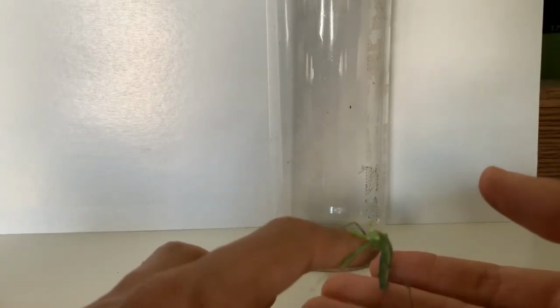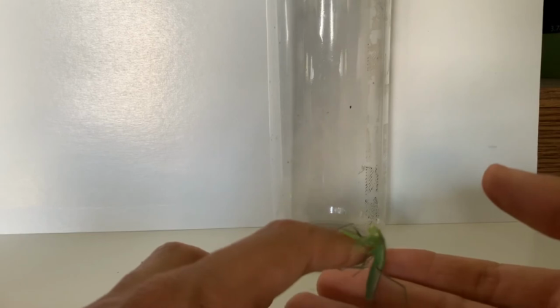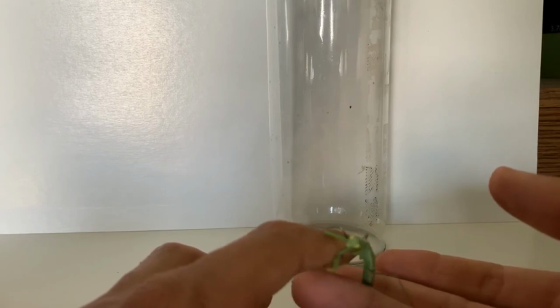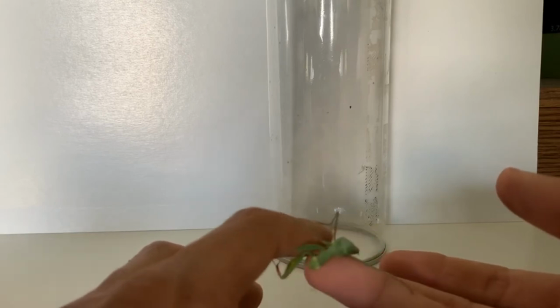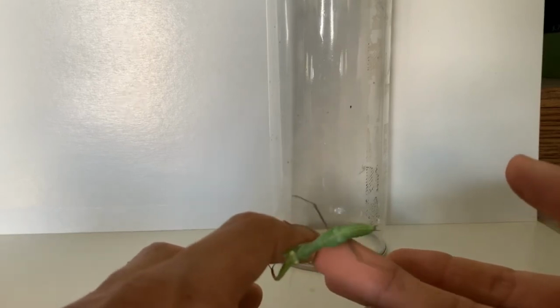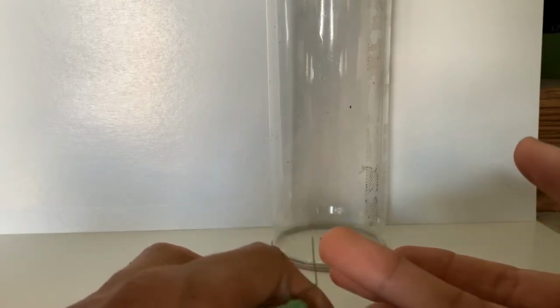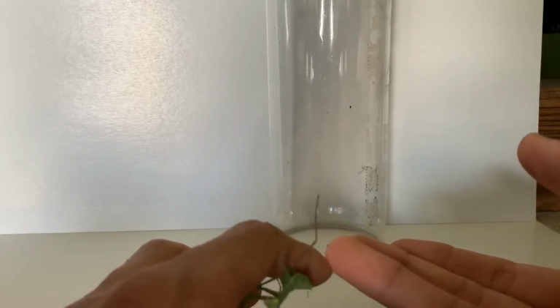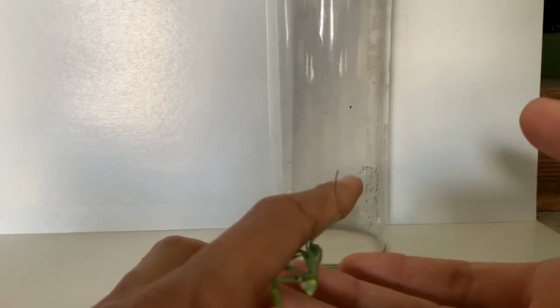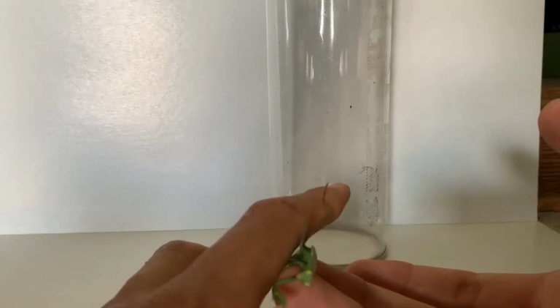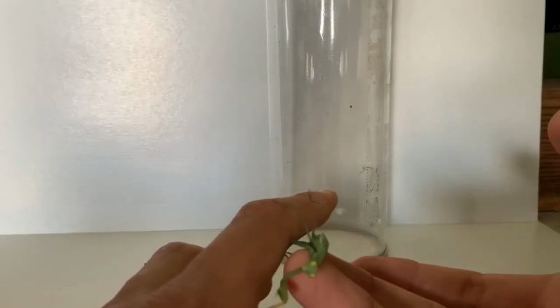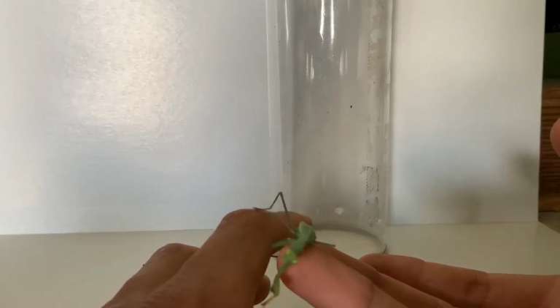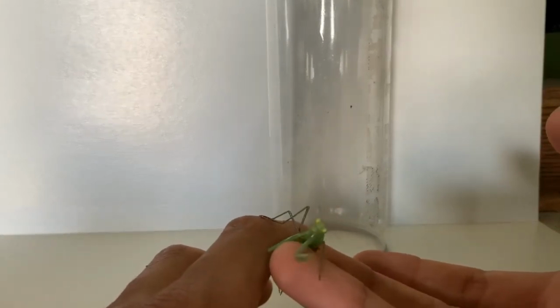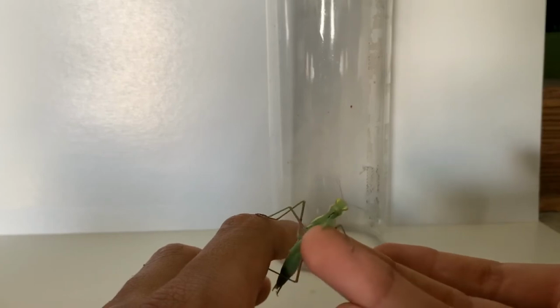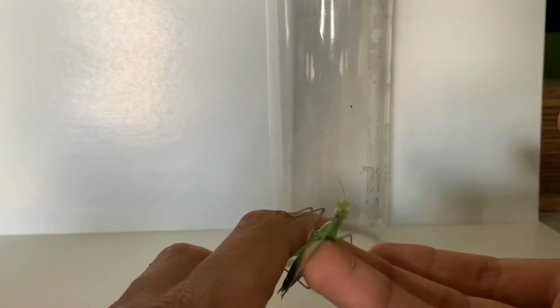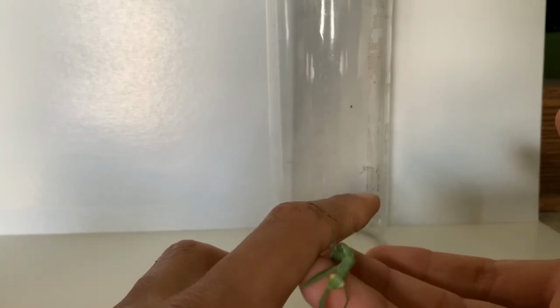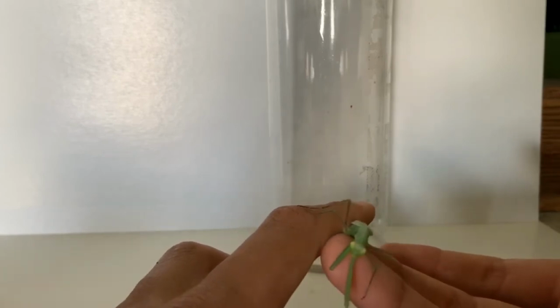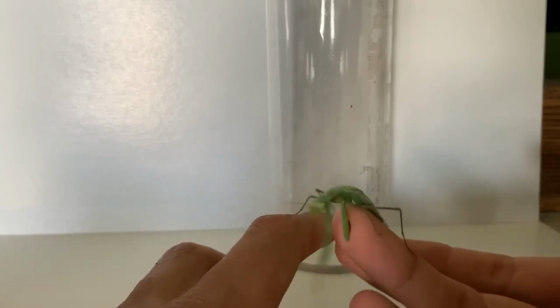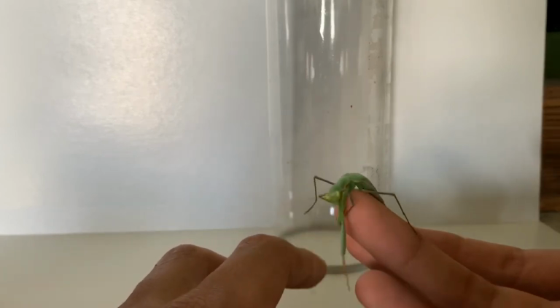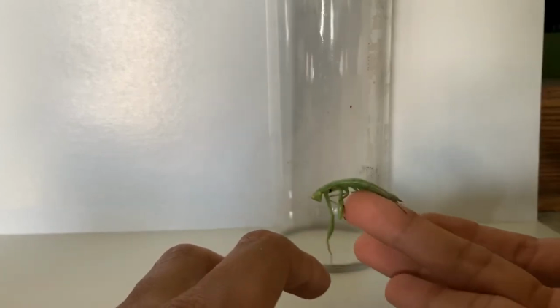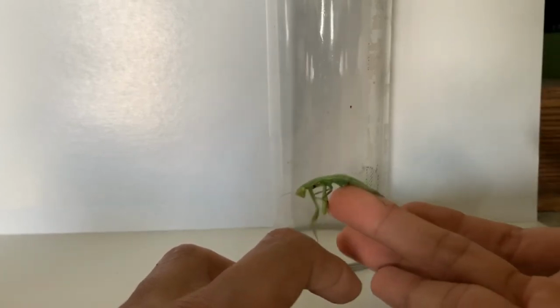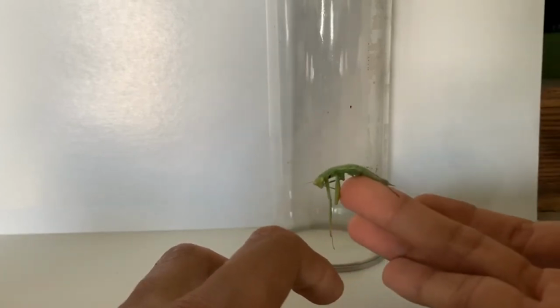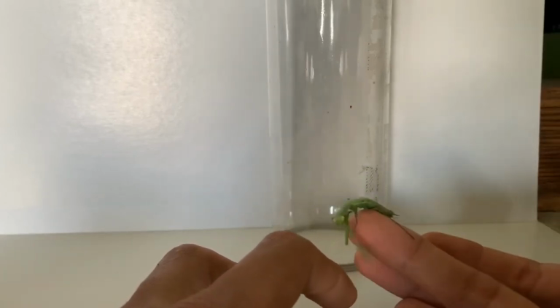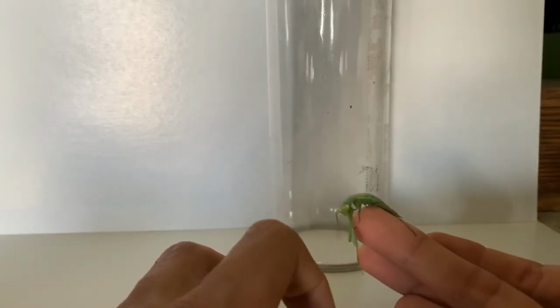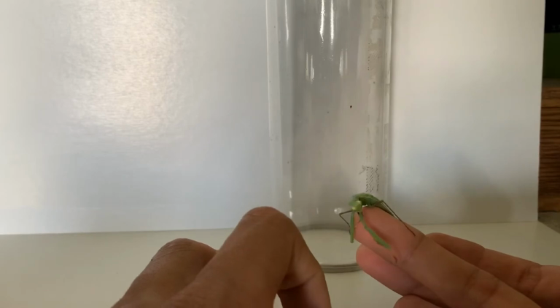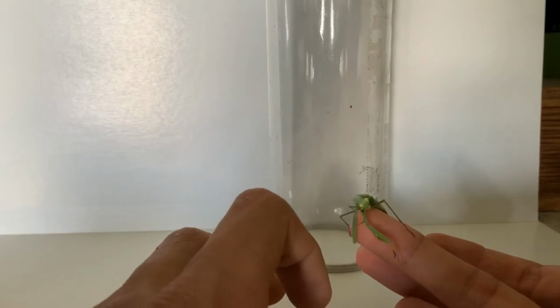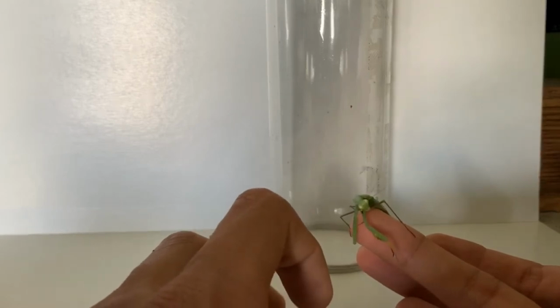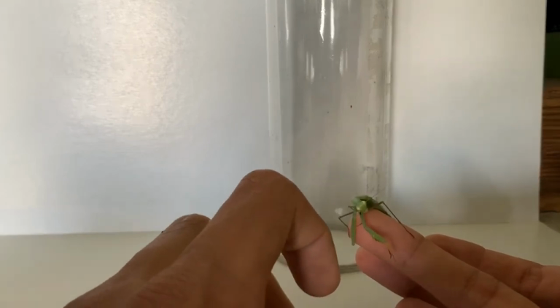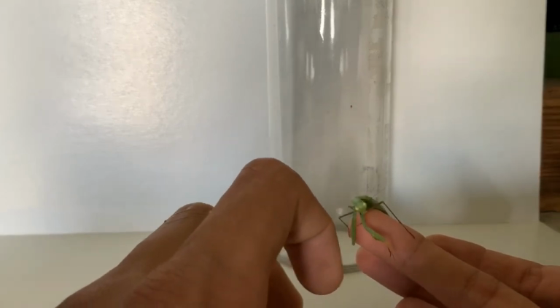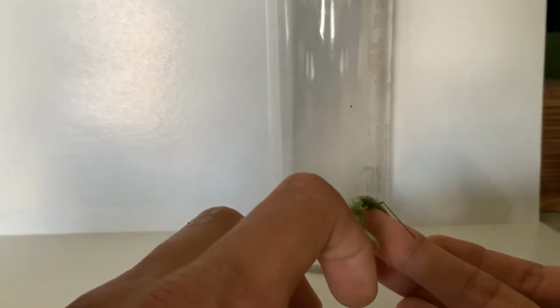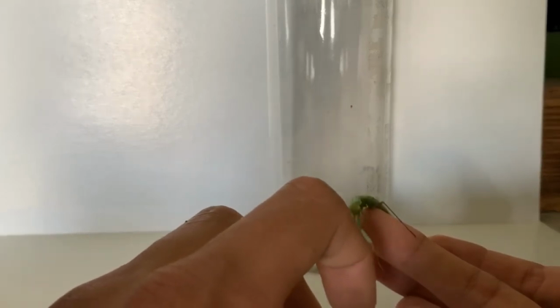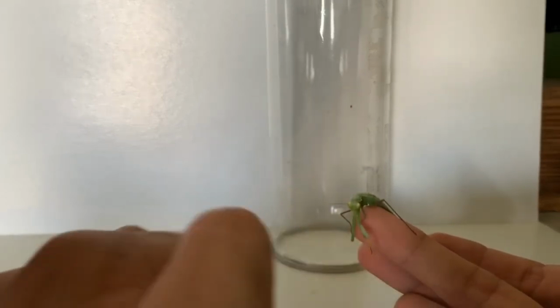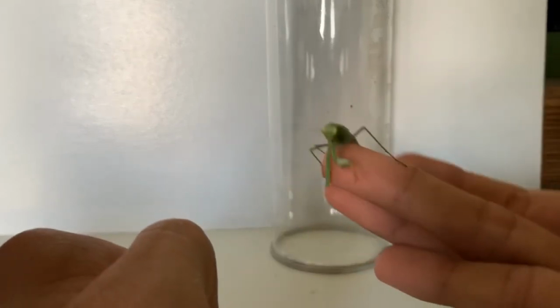These guys aren't at the top of the food chain because they have enemies such as birds and lizards that can easily eat them. But when it comes to the insect world, this guy is one of the coolest insects out there.